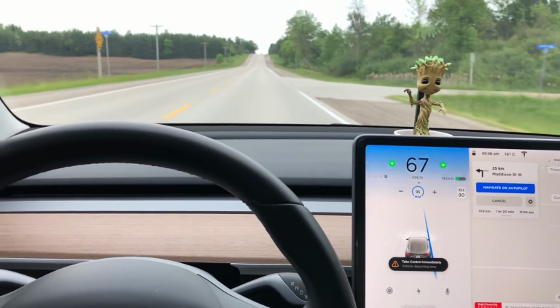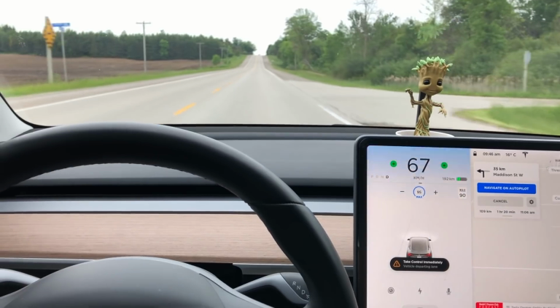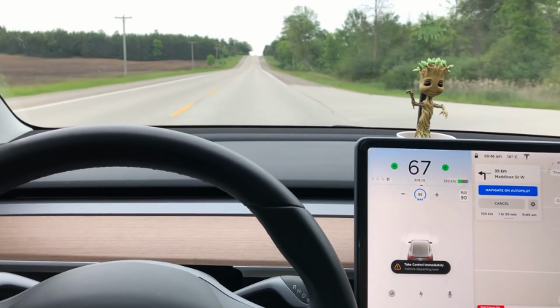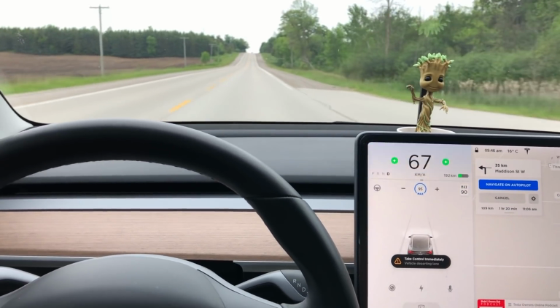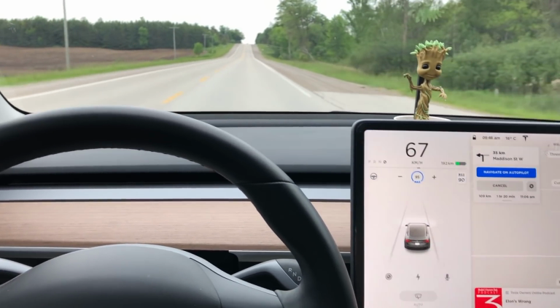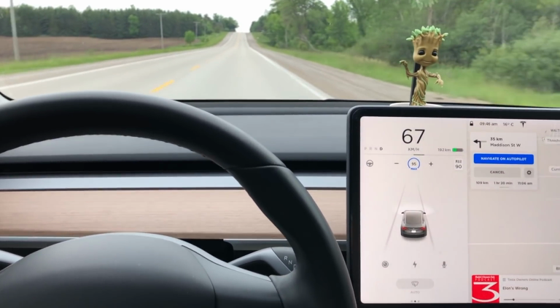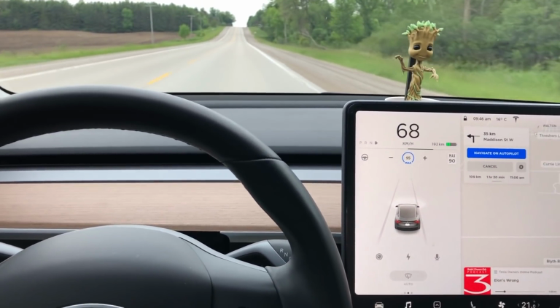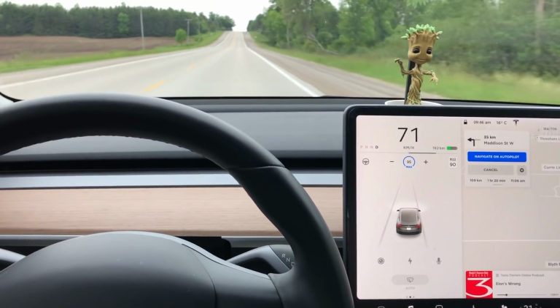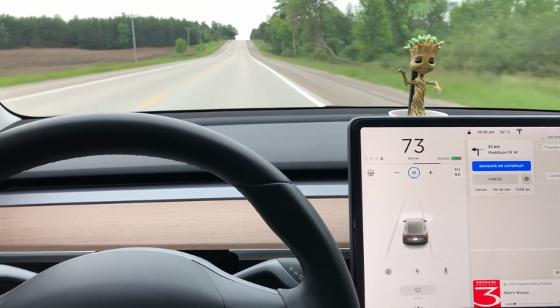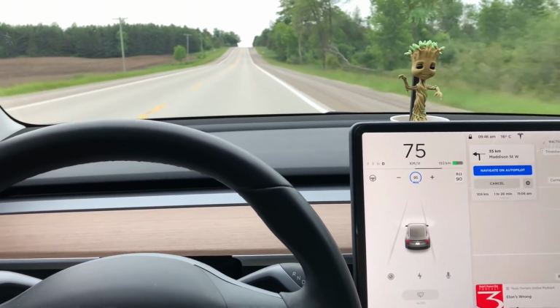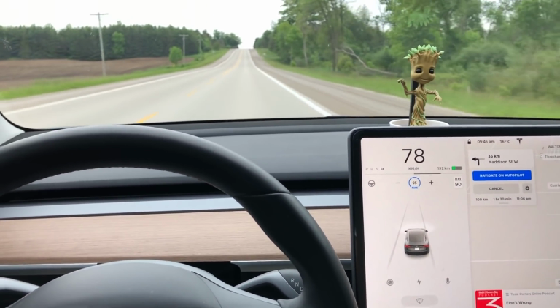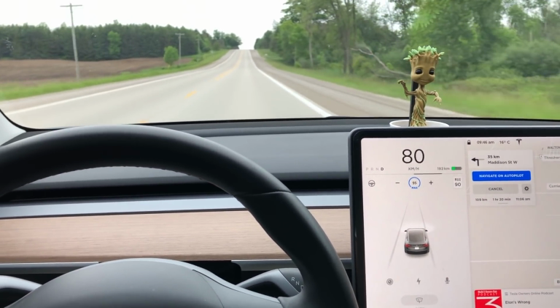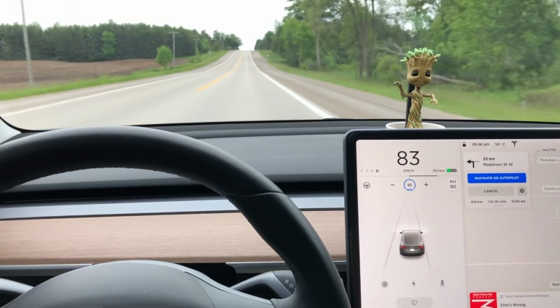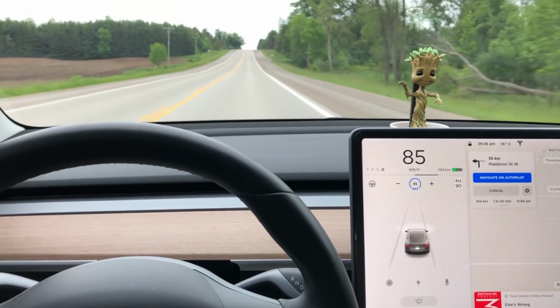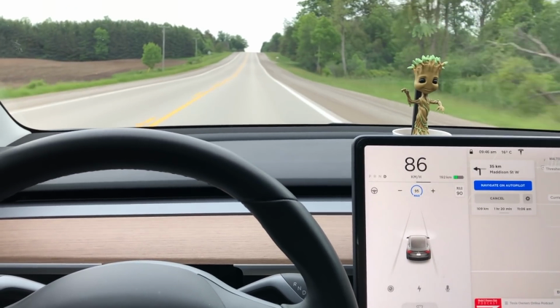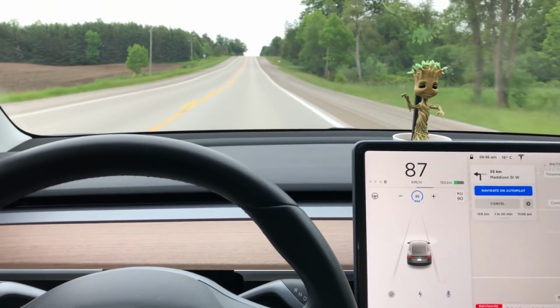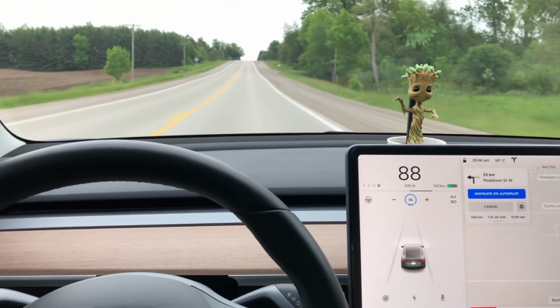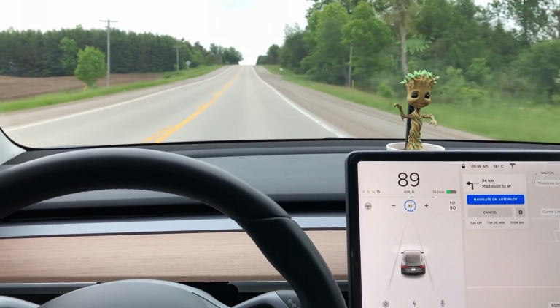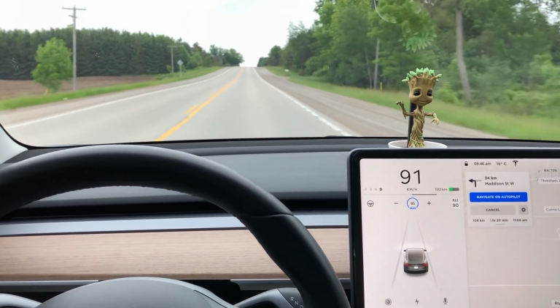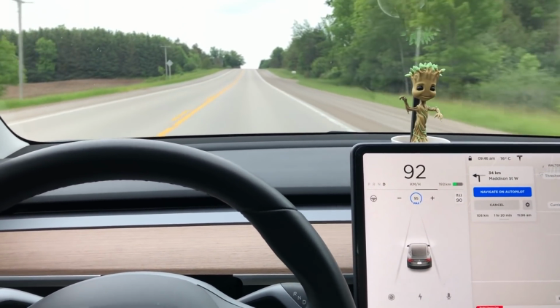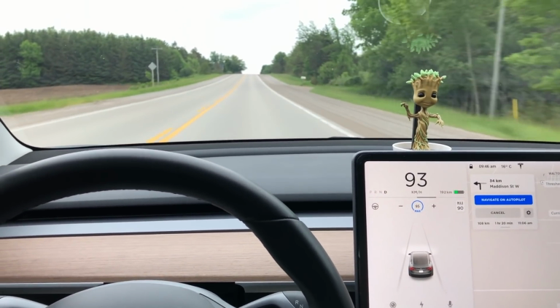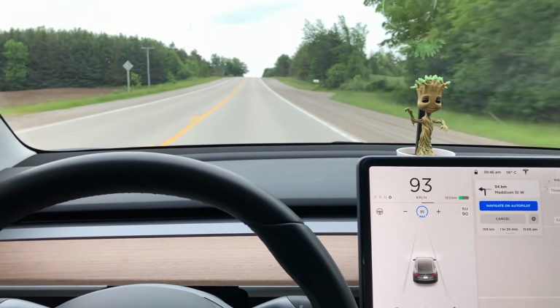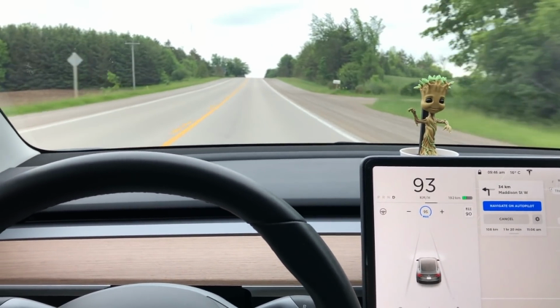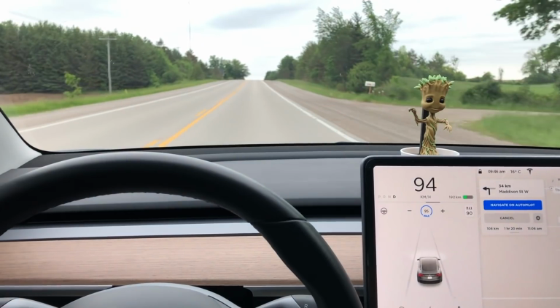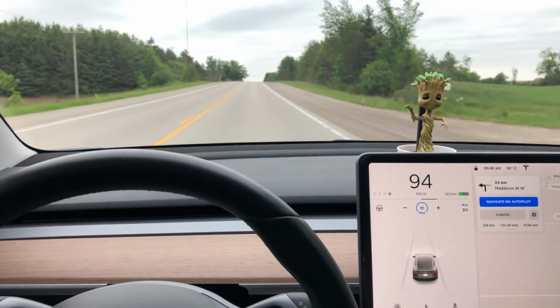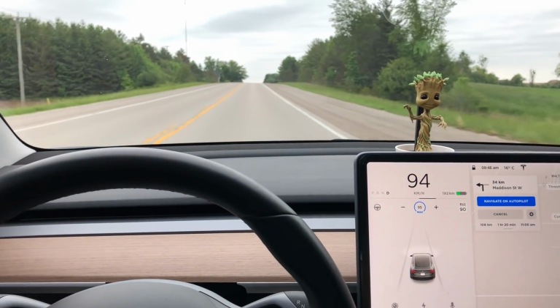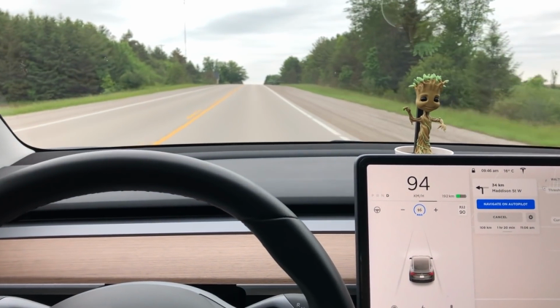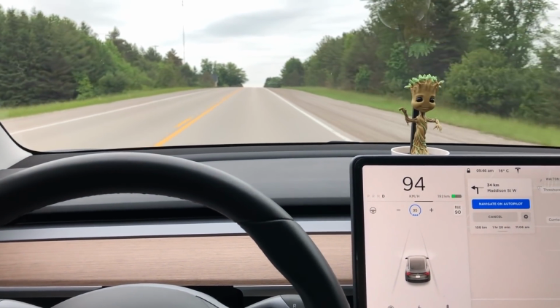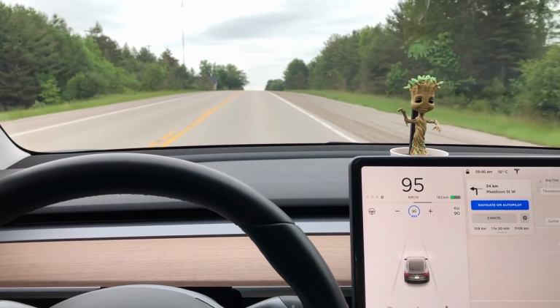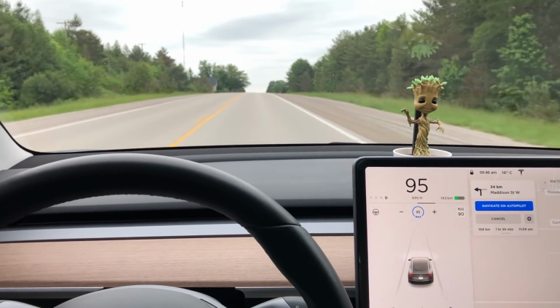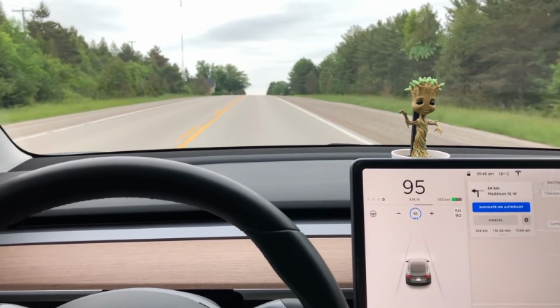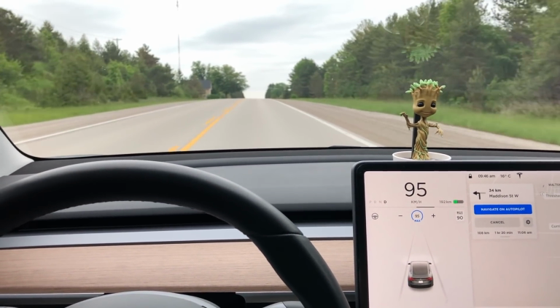There's a car coming up behind me. I pressed the accelerator. As soon as I pressed the accelerator, we went back up to speed. The blue lights went off, the audible tone went off, and we're back again.